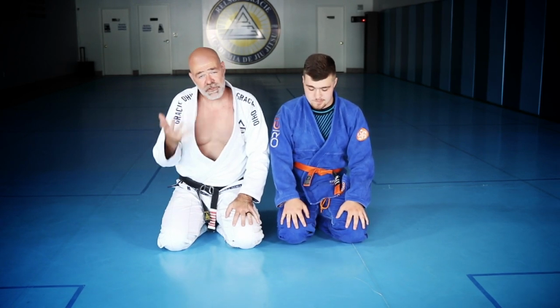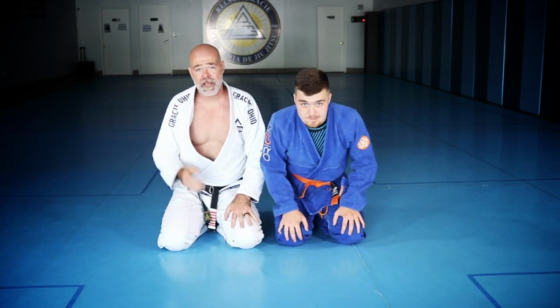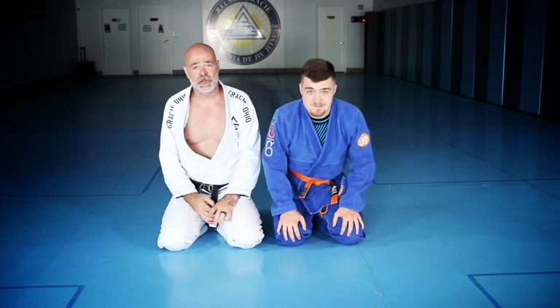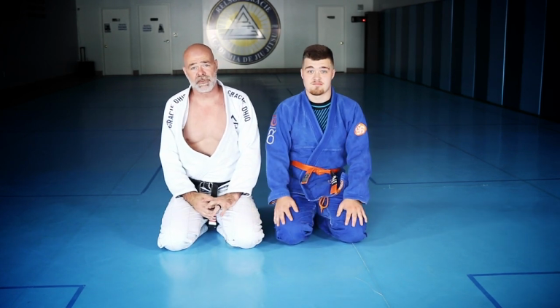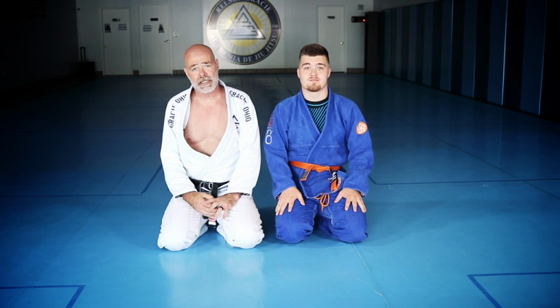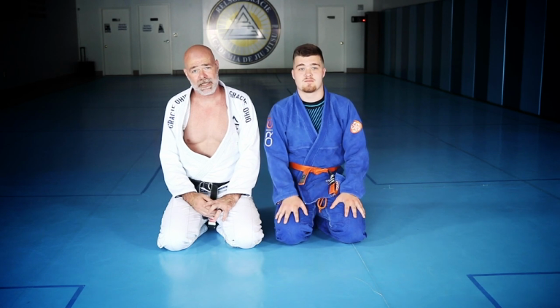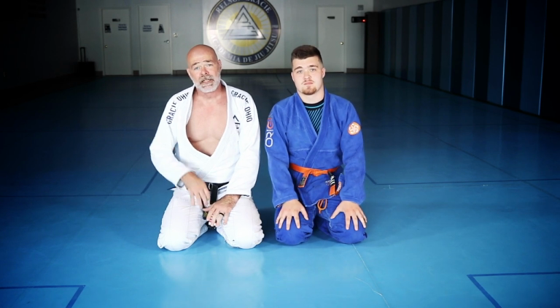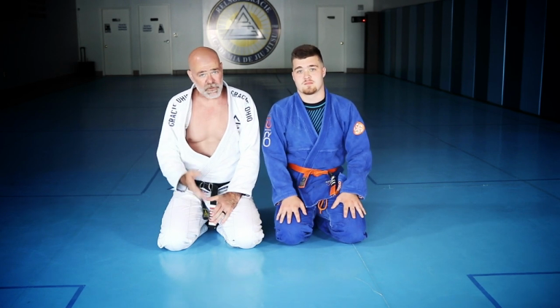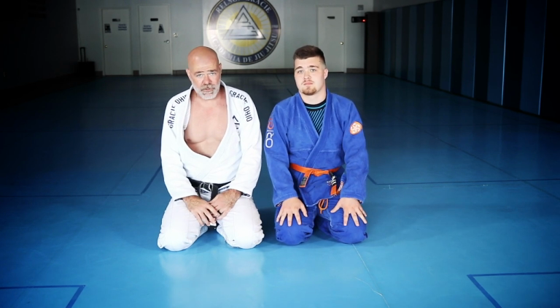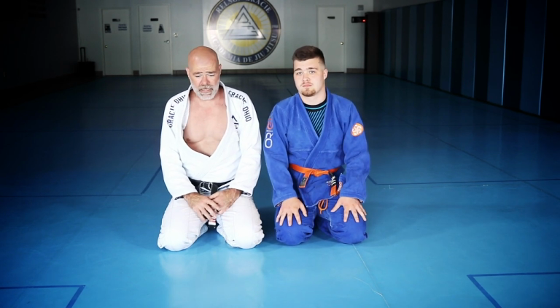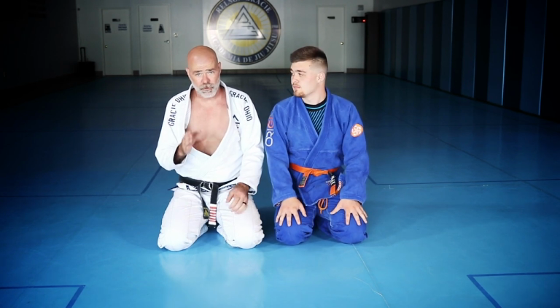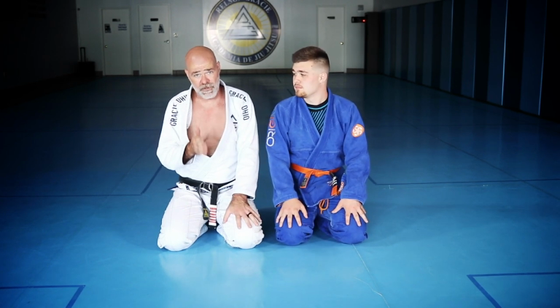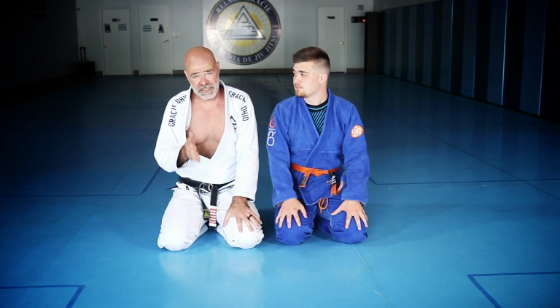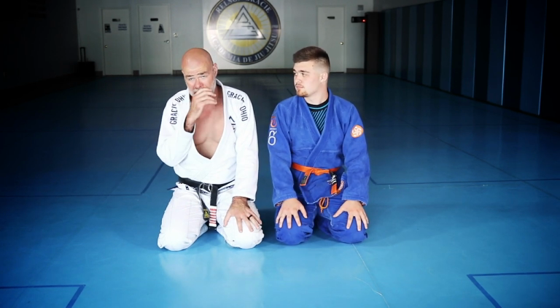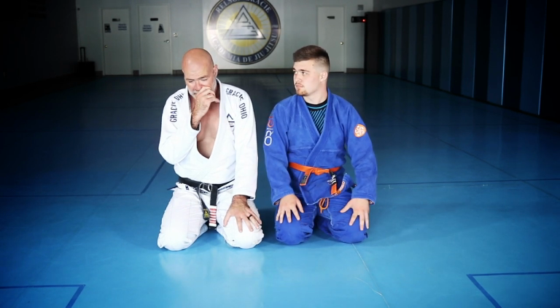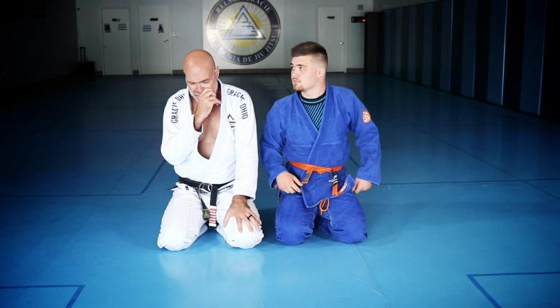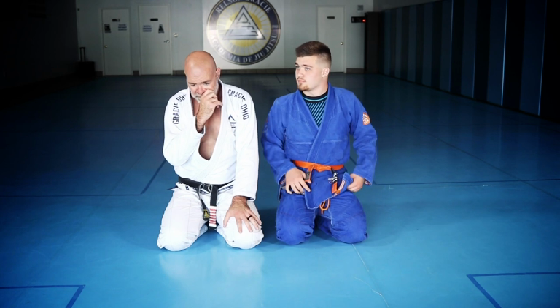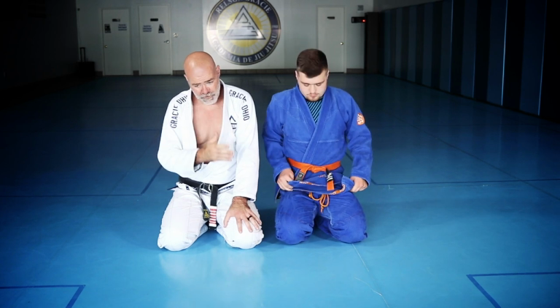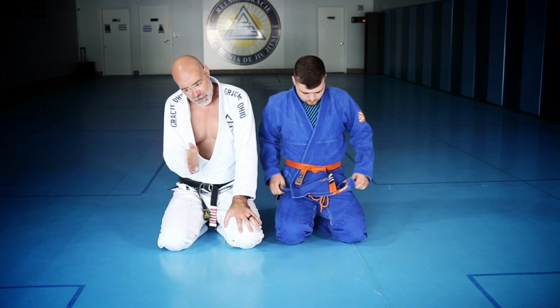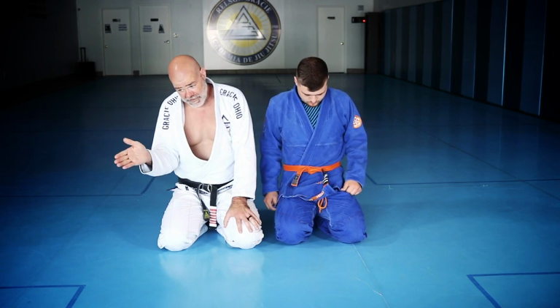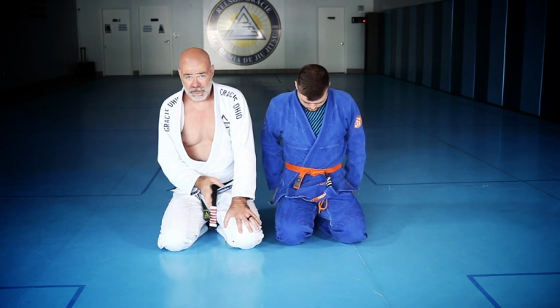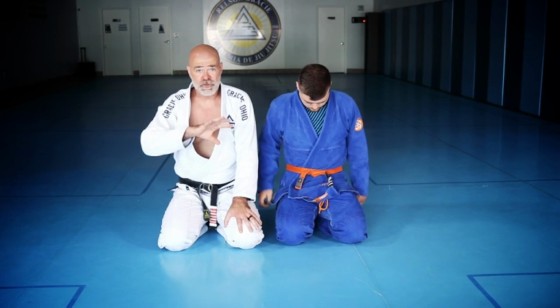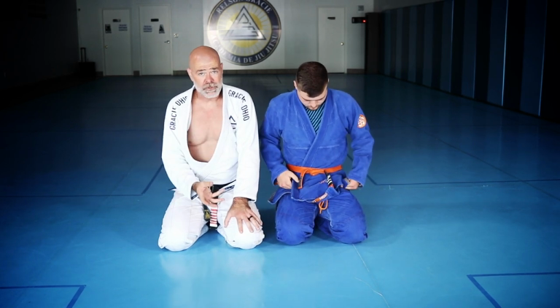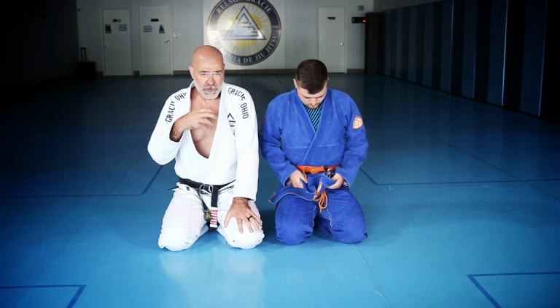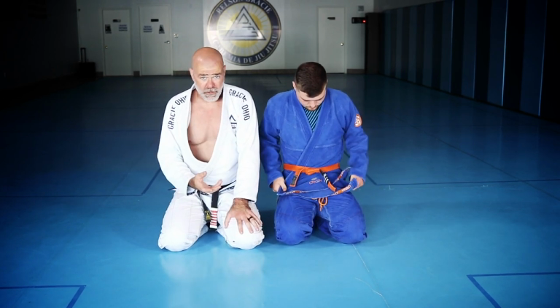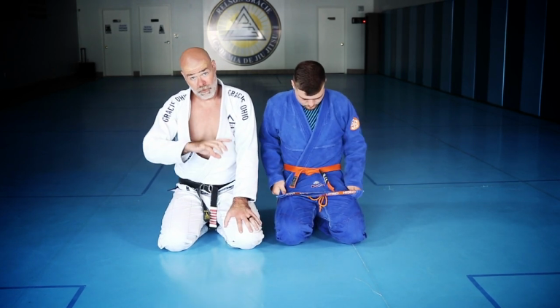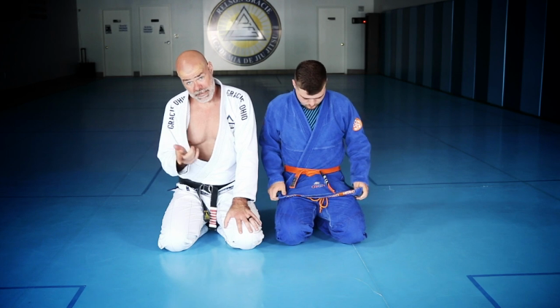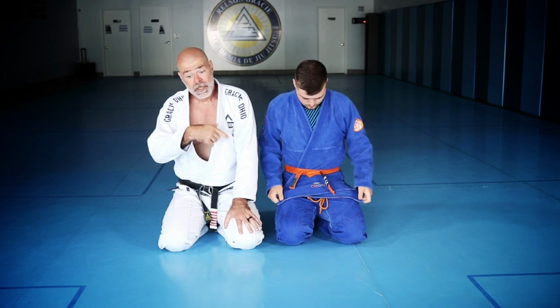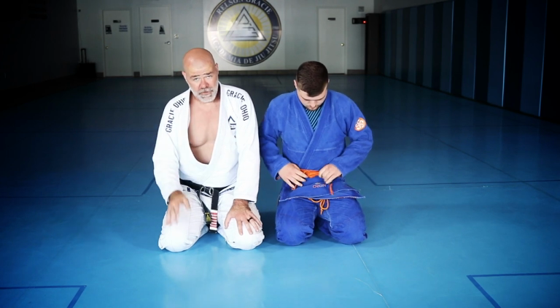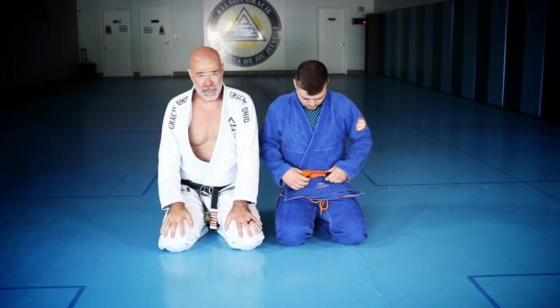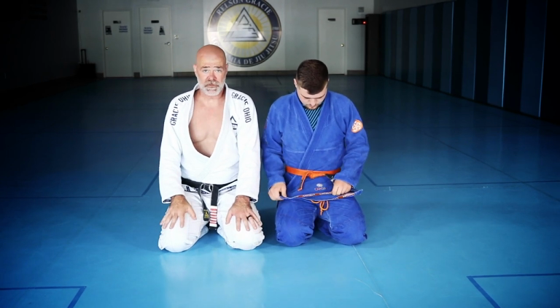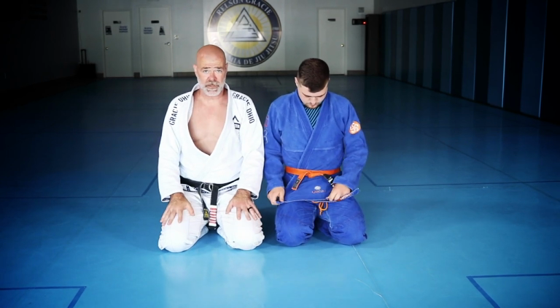If you're having a difficult time with the knee cut pass, give those options a try. Early prevention is key, and if you go into the late stages, at least it gives you an opportunity to re-guard or possibly even come up on top and reverse the situation.